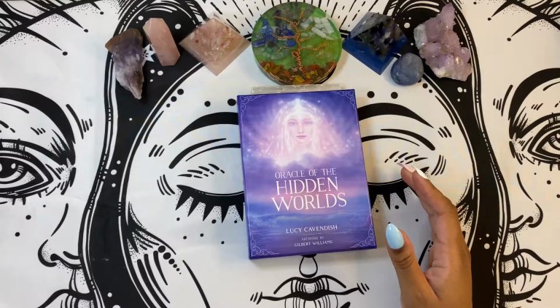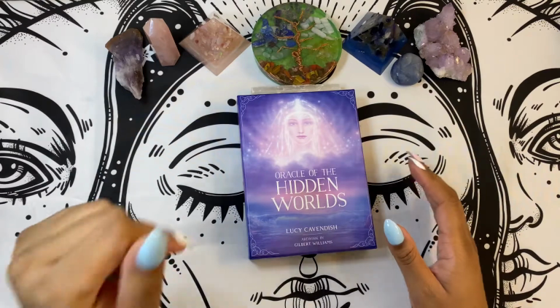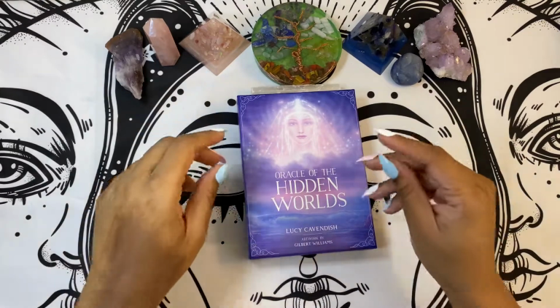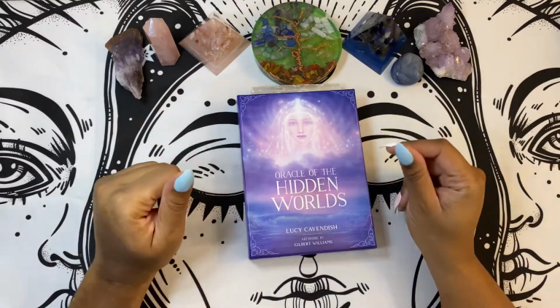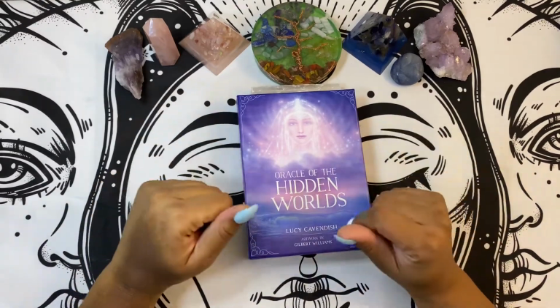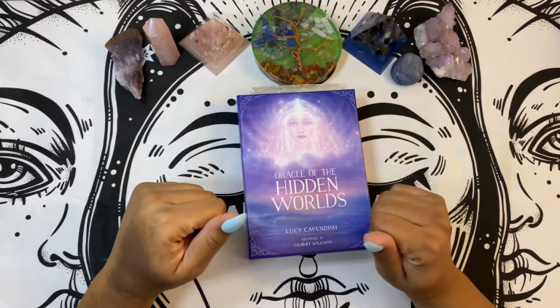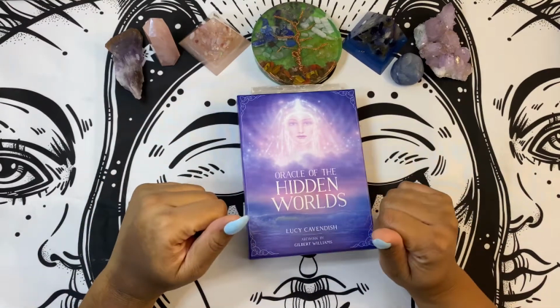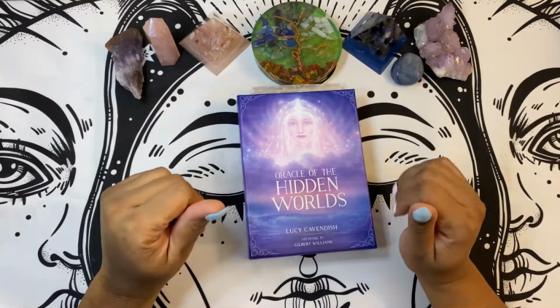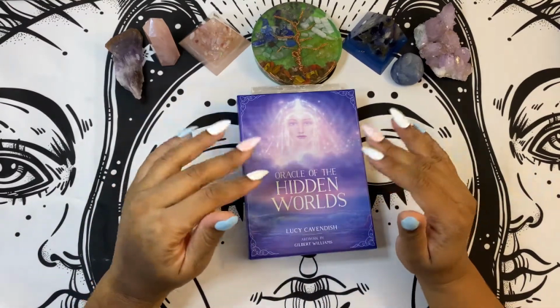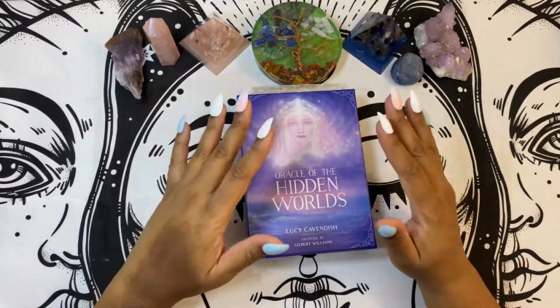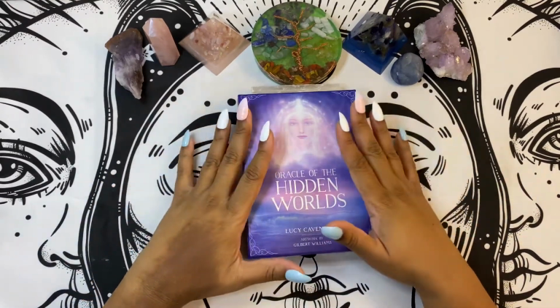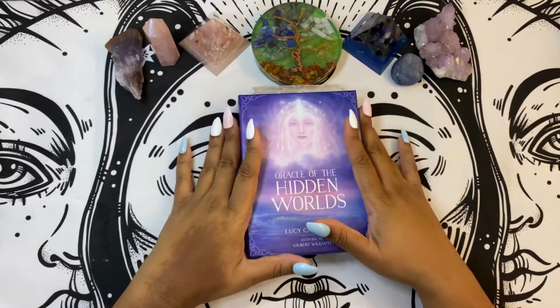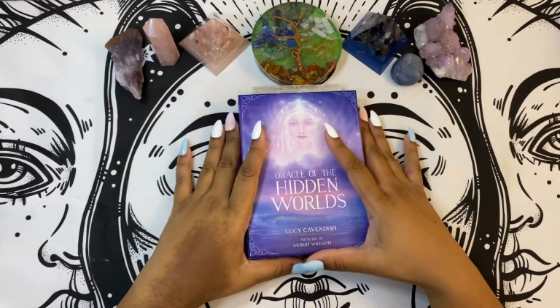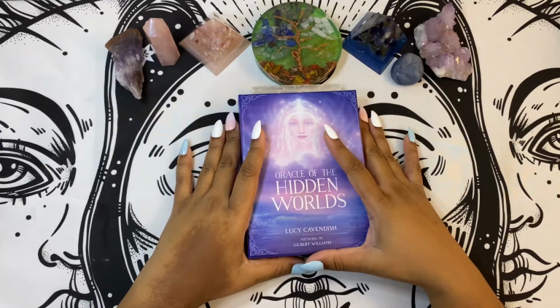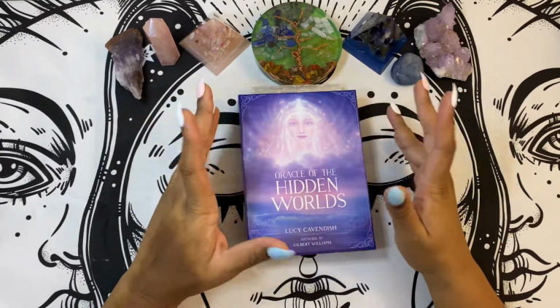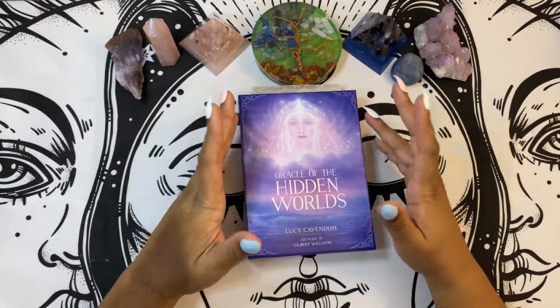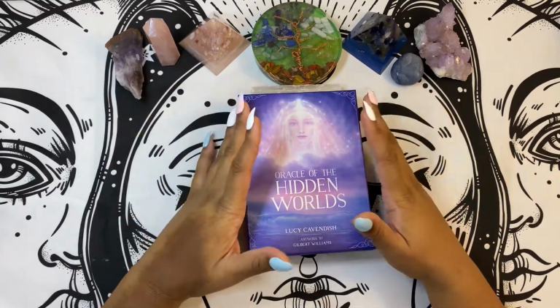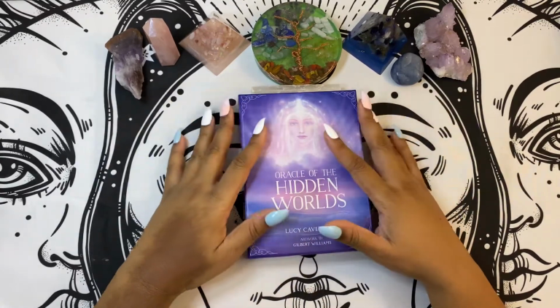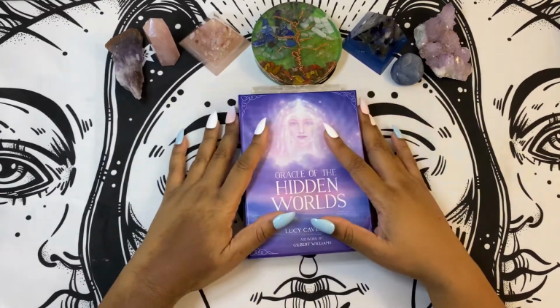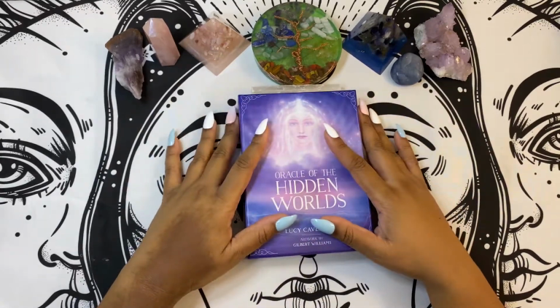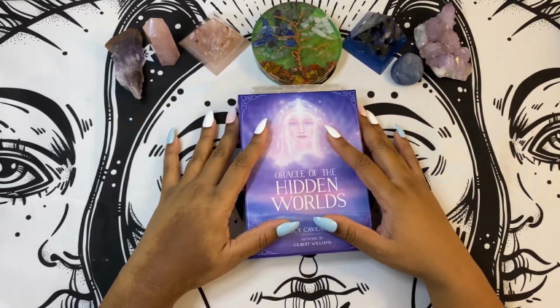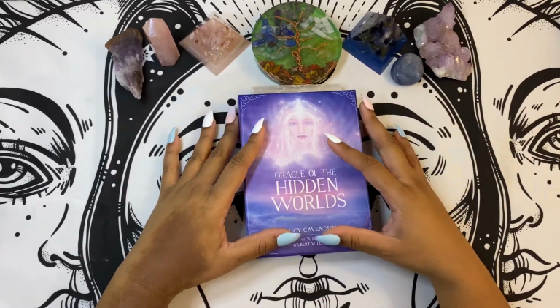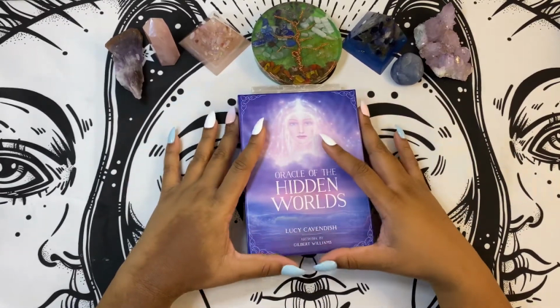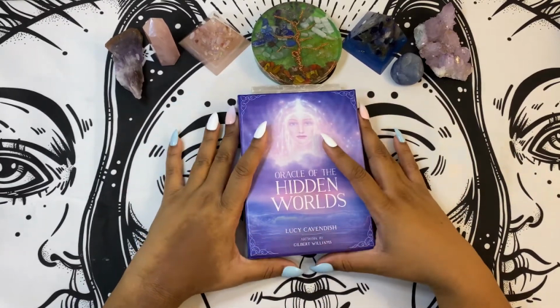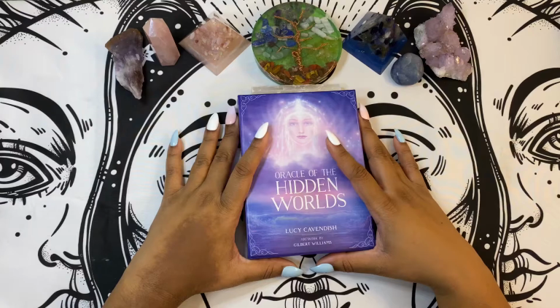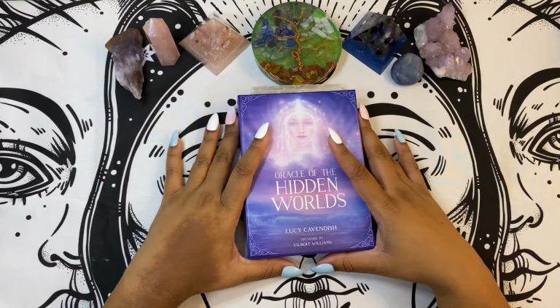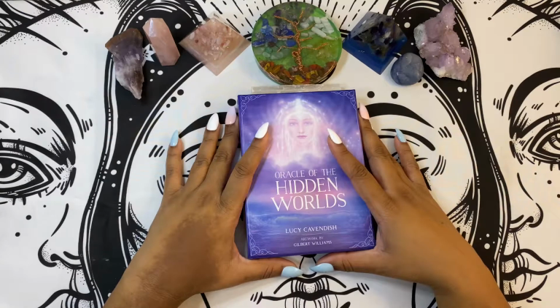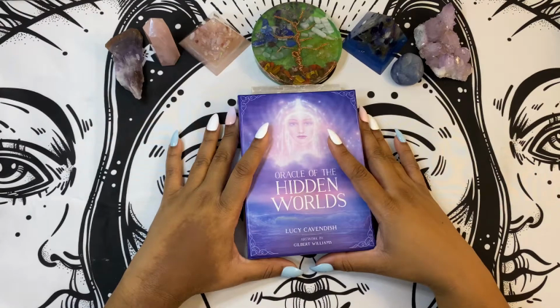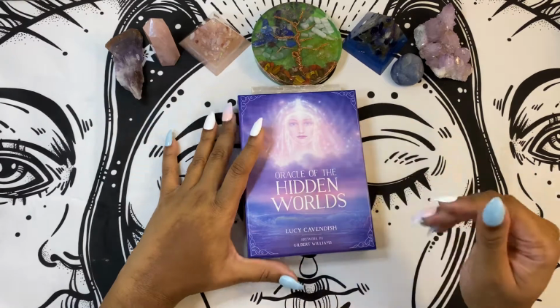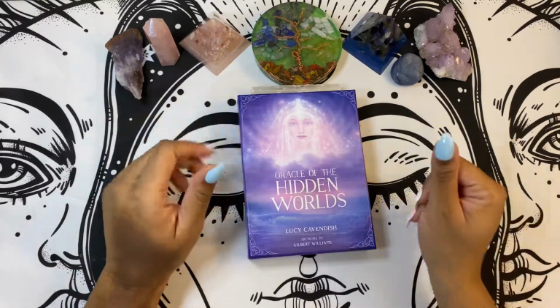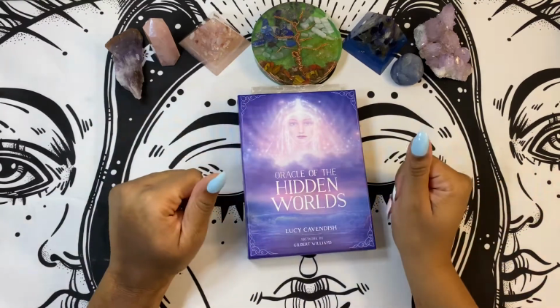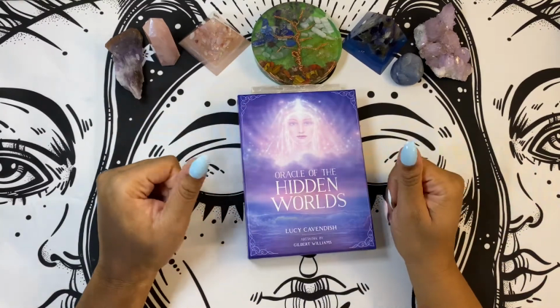Hey everybody, it's your girl Coca Kitten Bruja here and I am back with another deck review. For this particular deck, we are looking at the Oracle of Hidden Worlds by Lucy Cavendish.